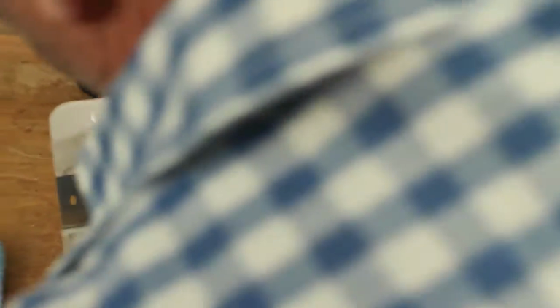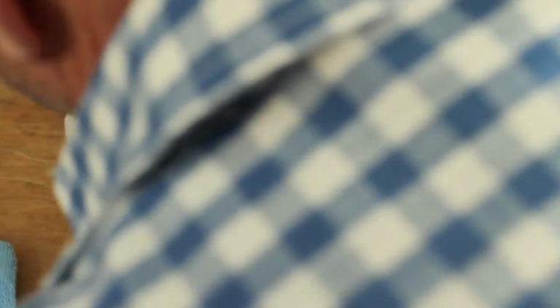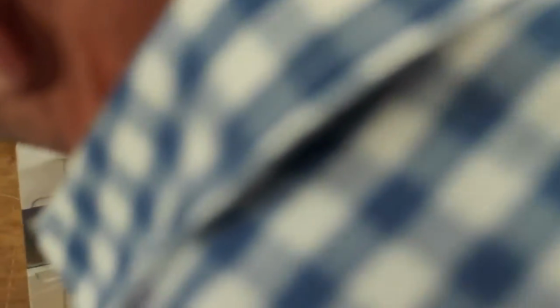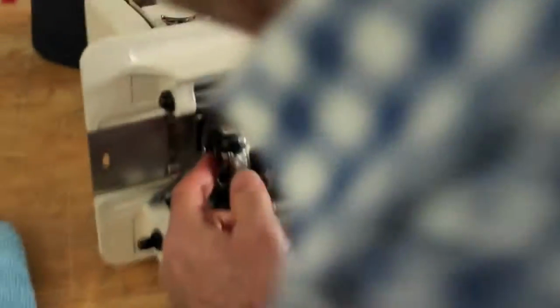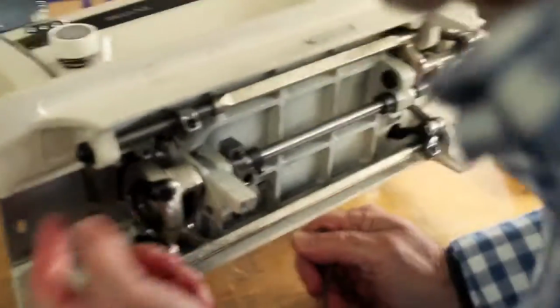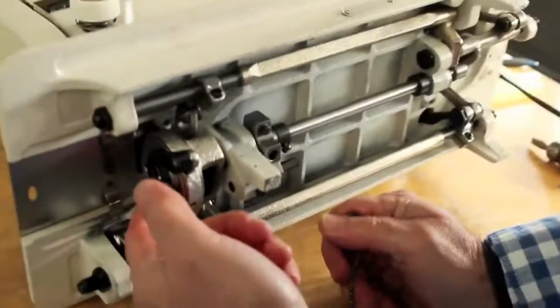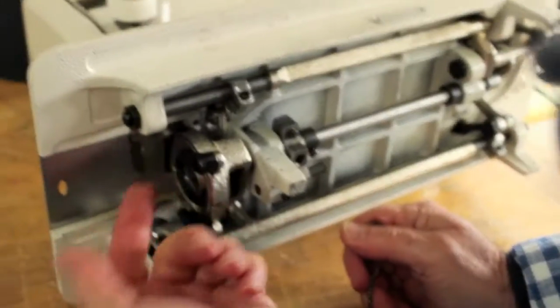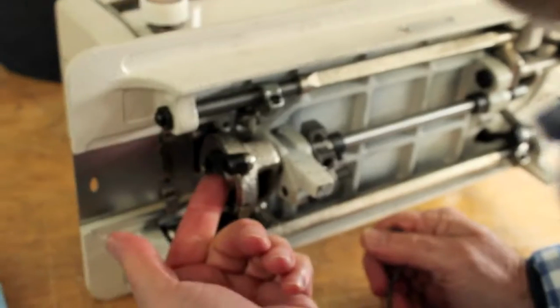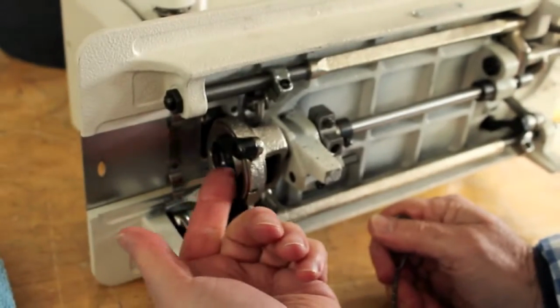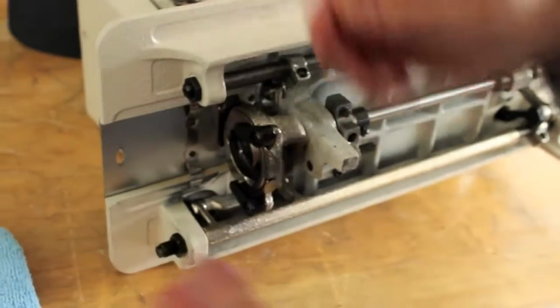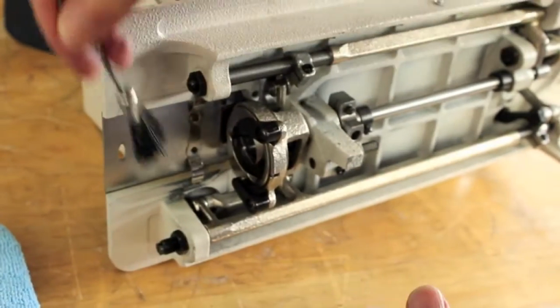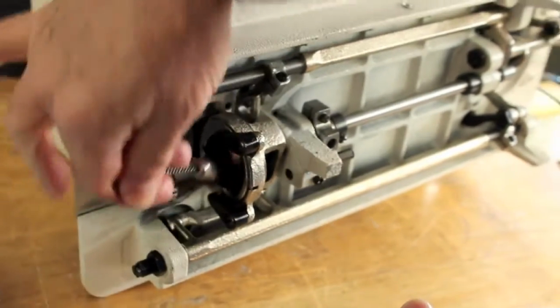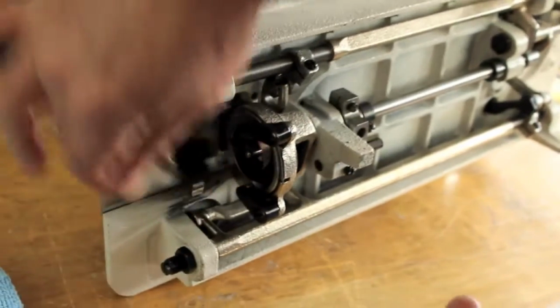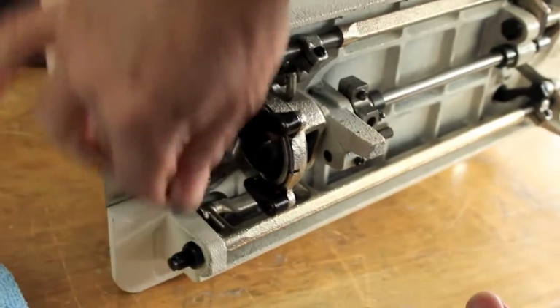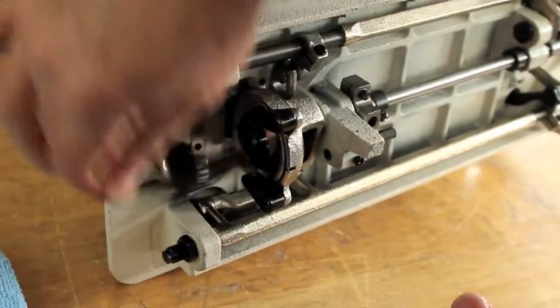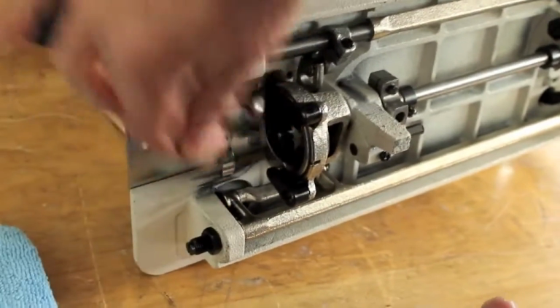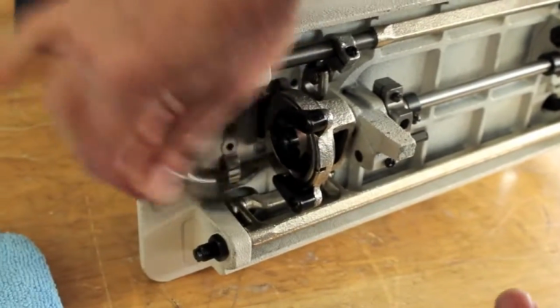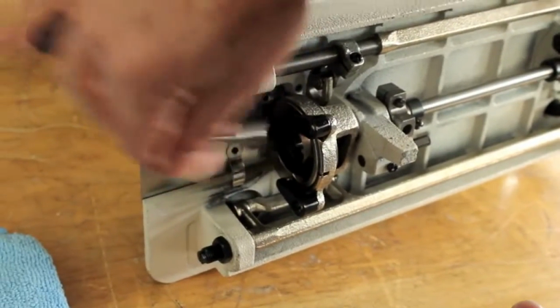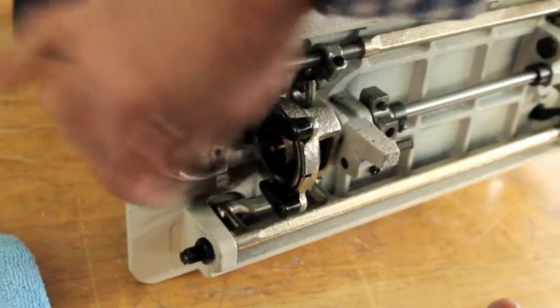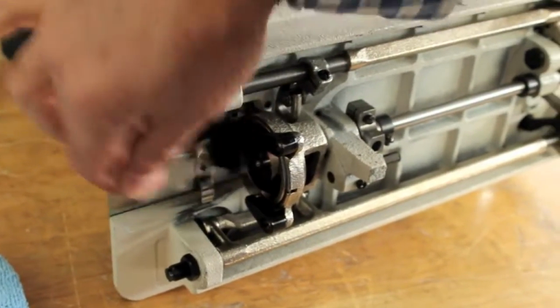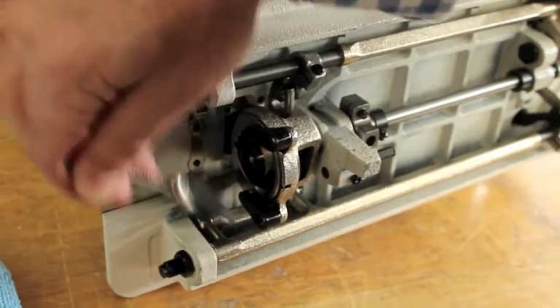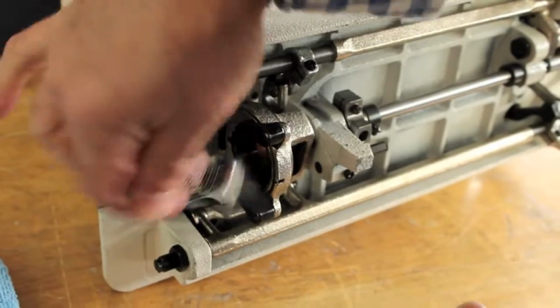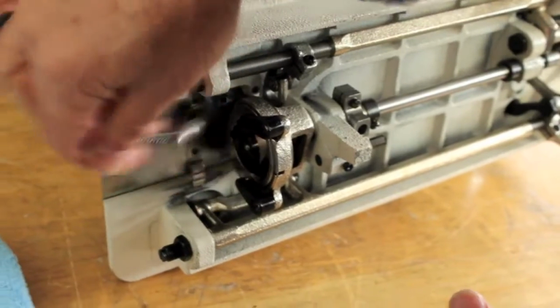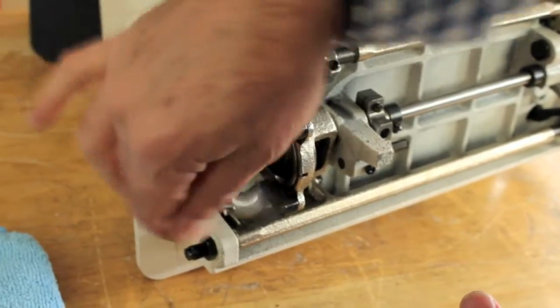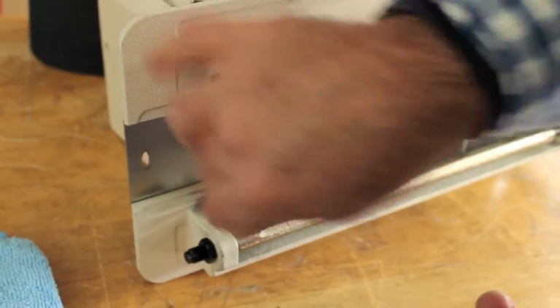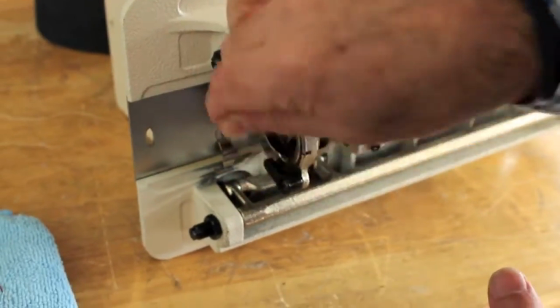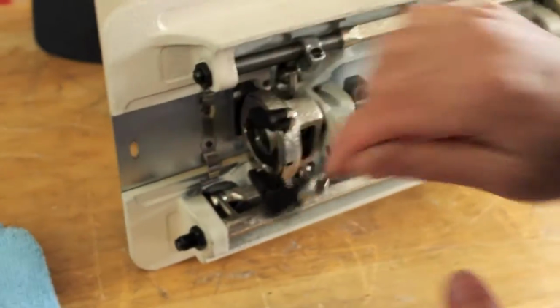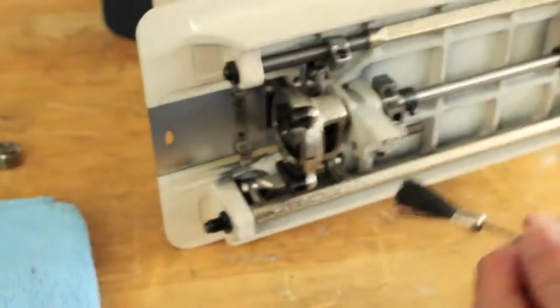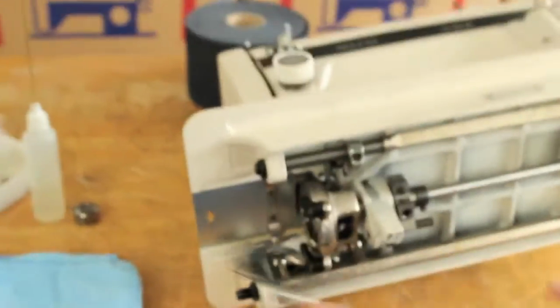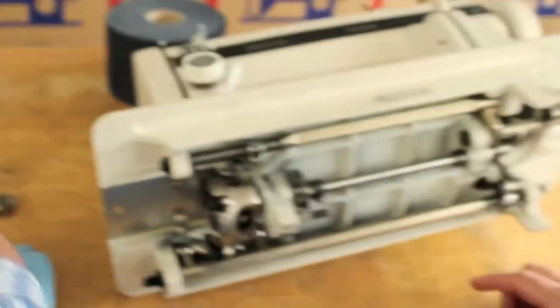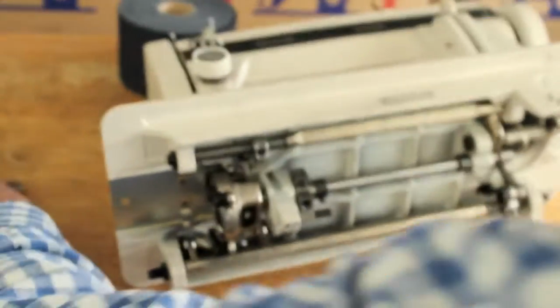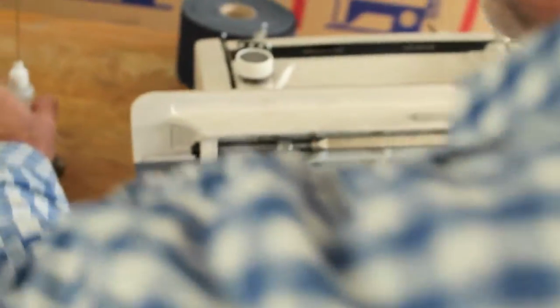You can take your bobbin case out — in this case it's already out — and clean in the bobbin area. This is where all your thread will probably build up, so clean it out here.